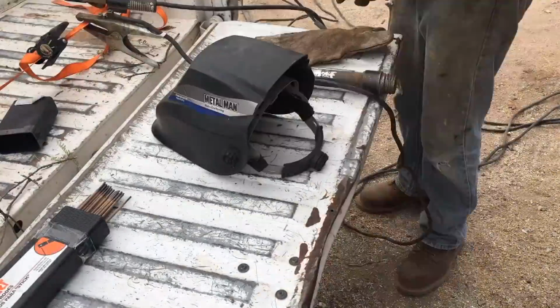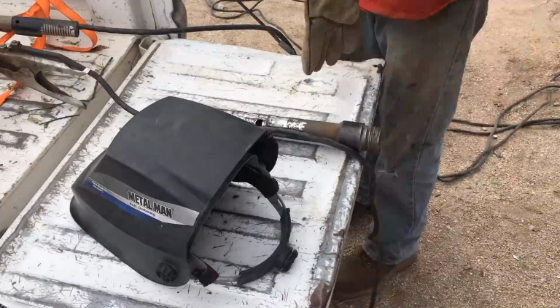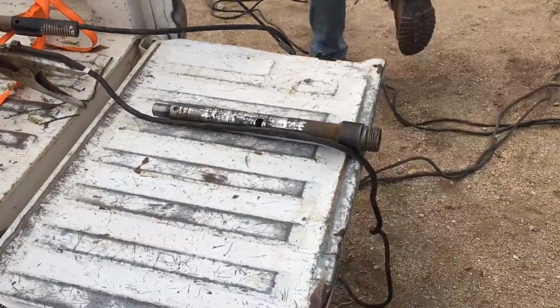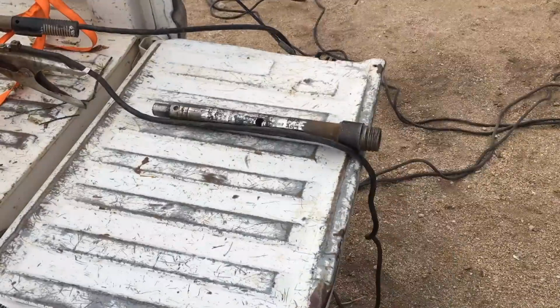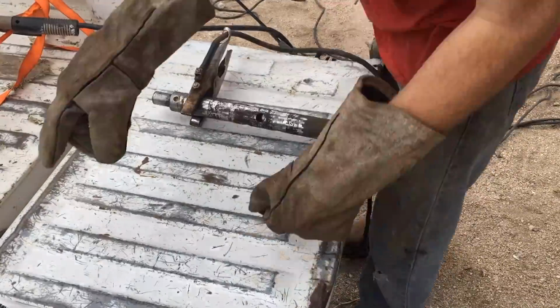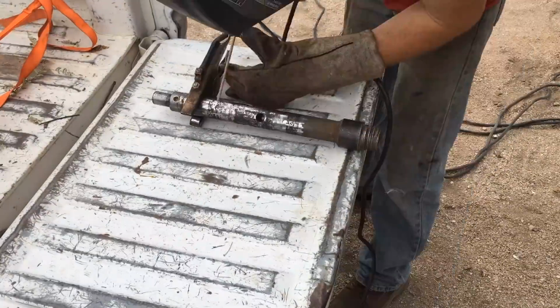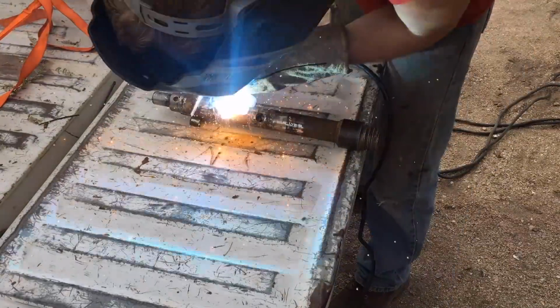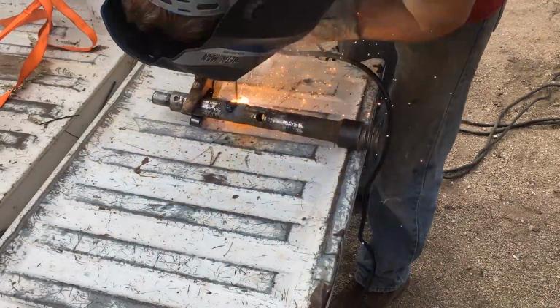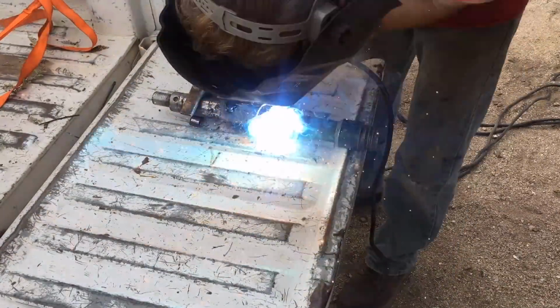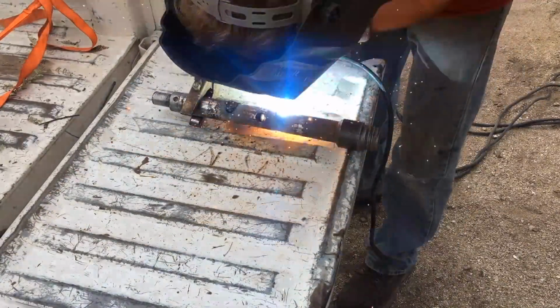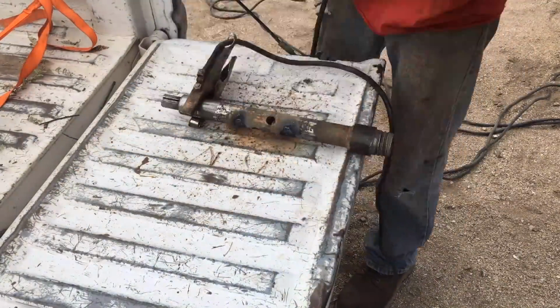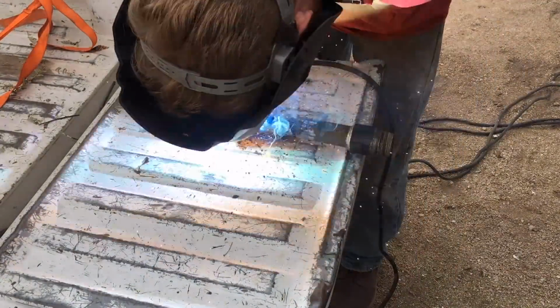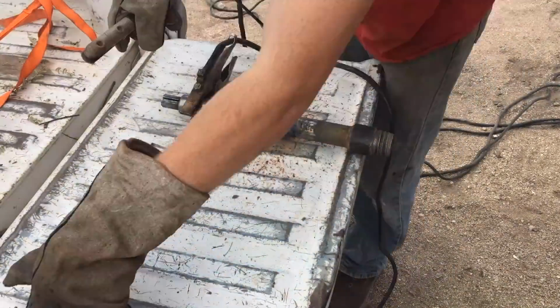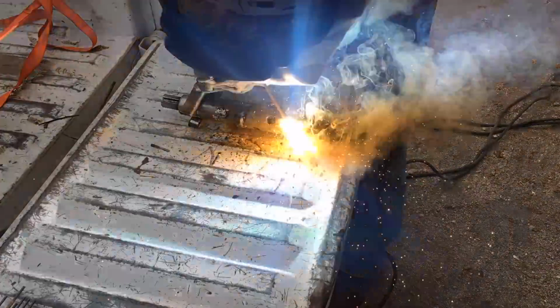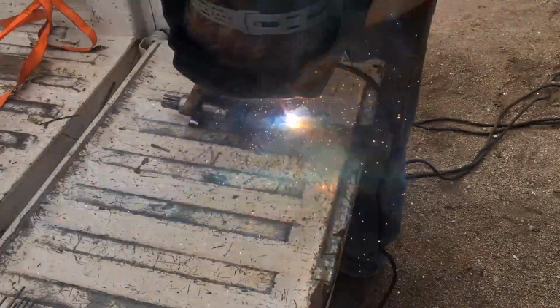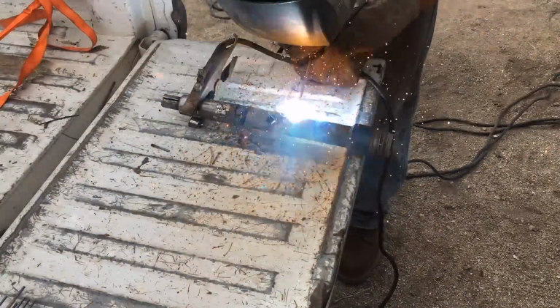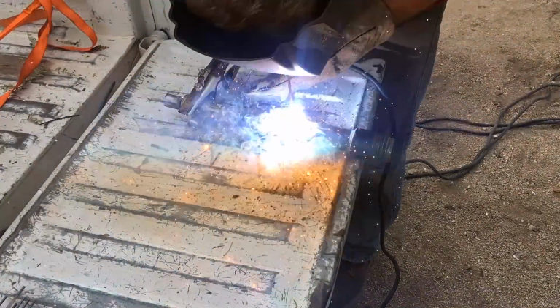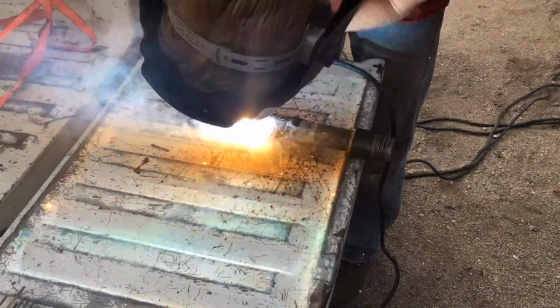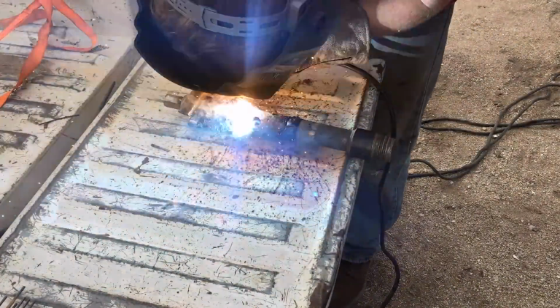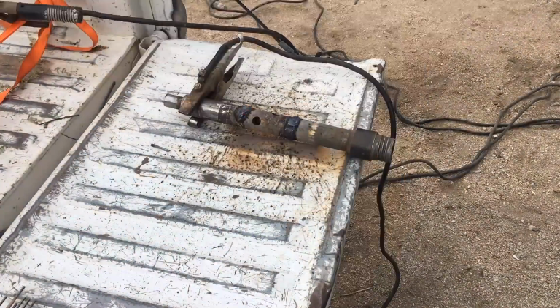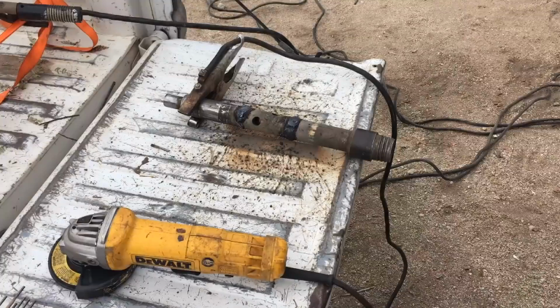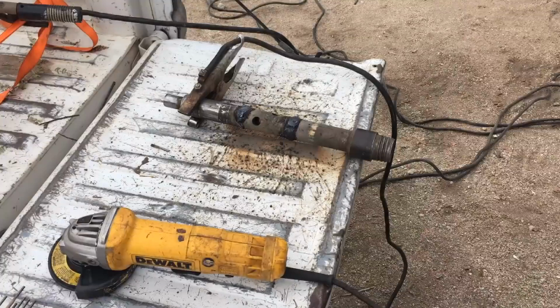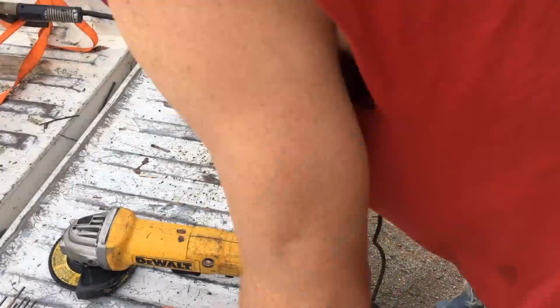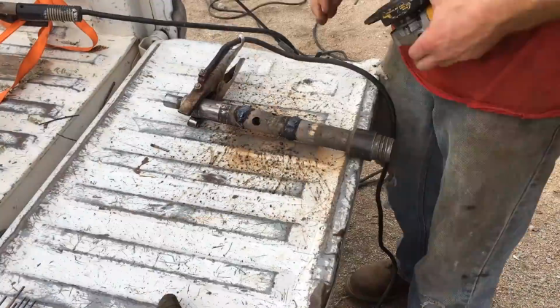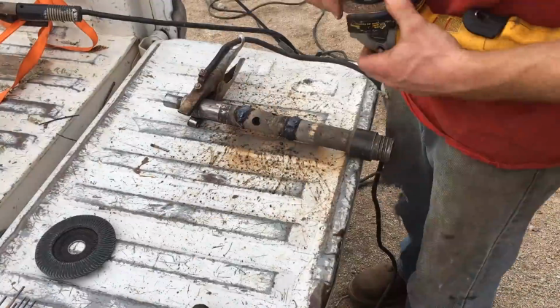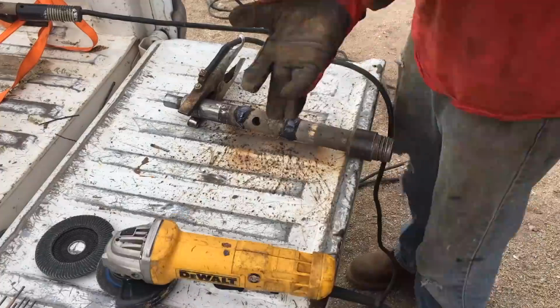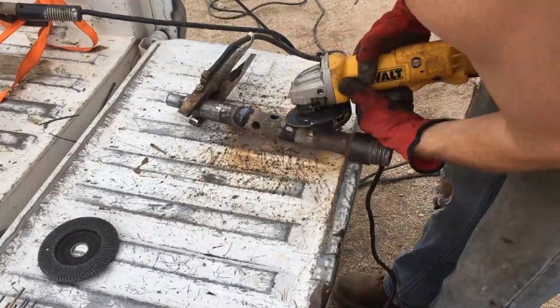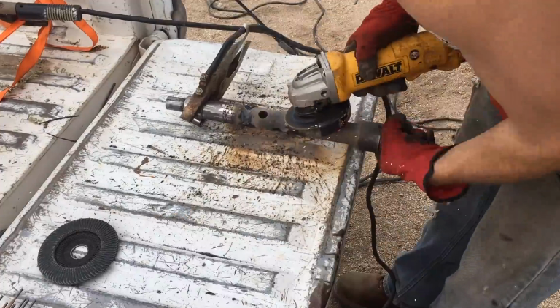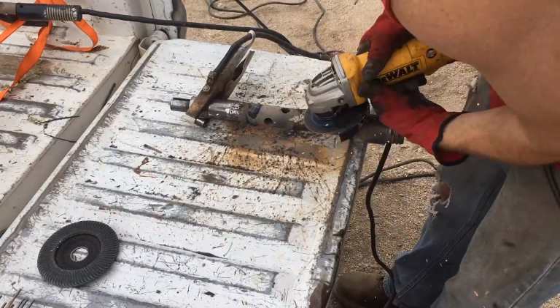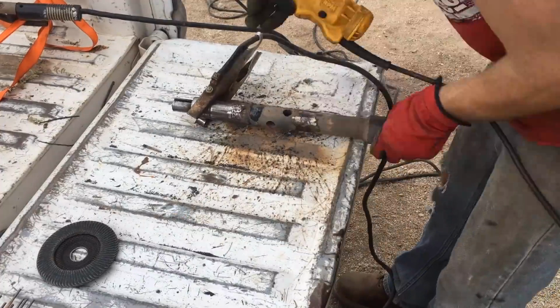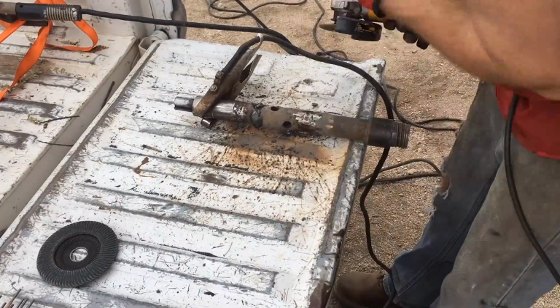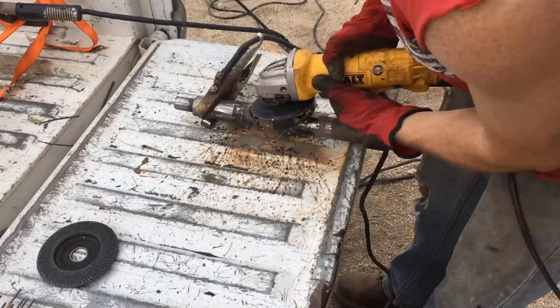I'm going to take the big stick welder out and fill these grooves in, and then I'm just going to grind it off. I would be using my lathe on this, but I don't have a chuck for it yet, so I'm just going to grind it down and hope for the best.